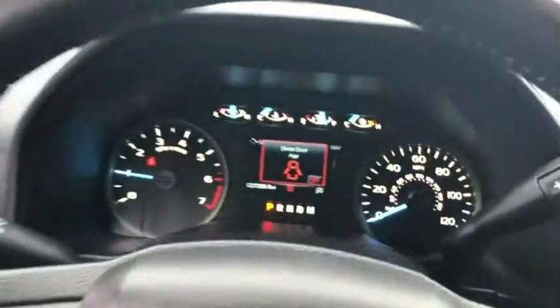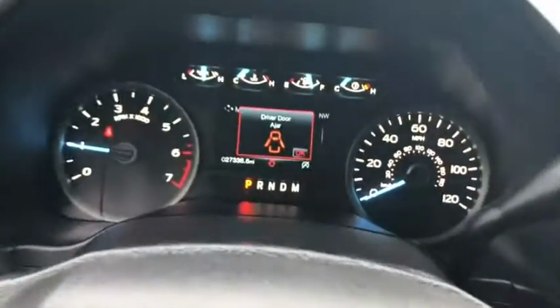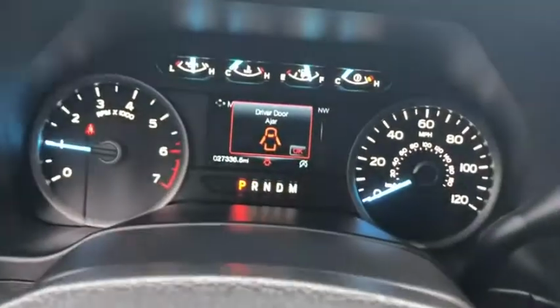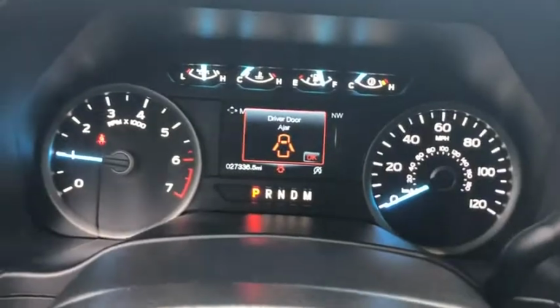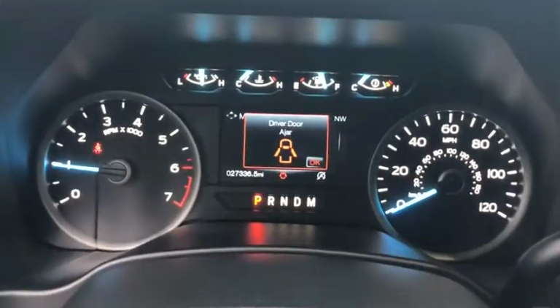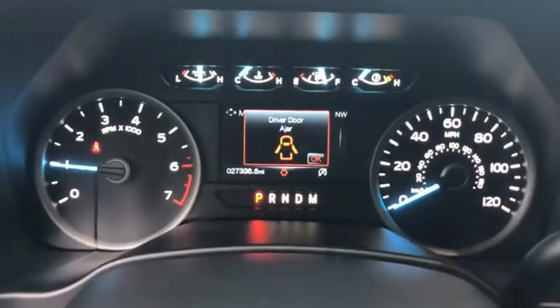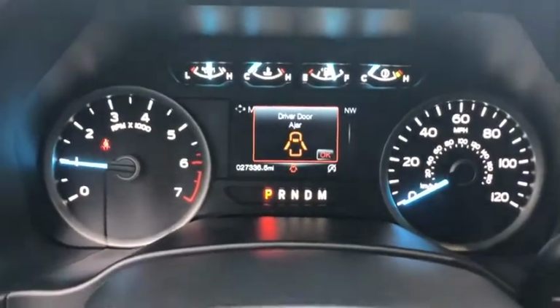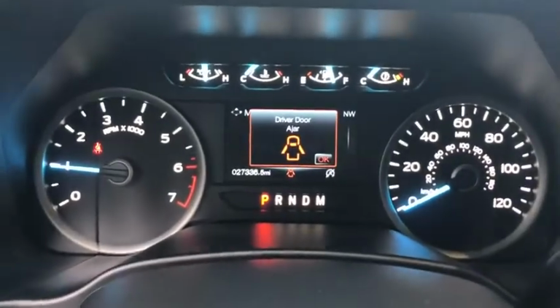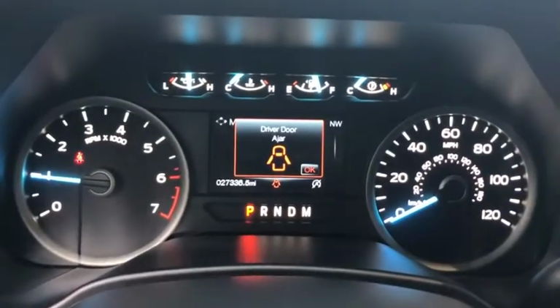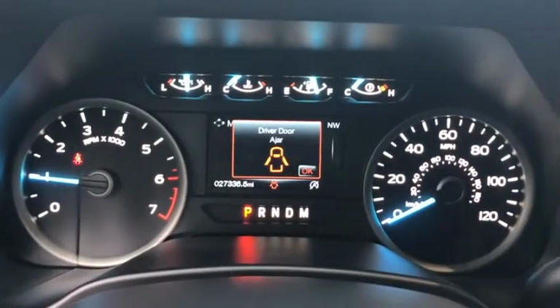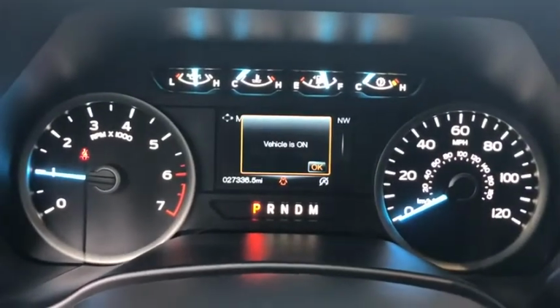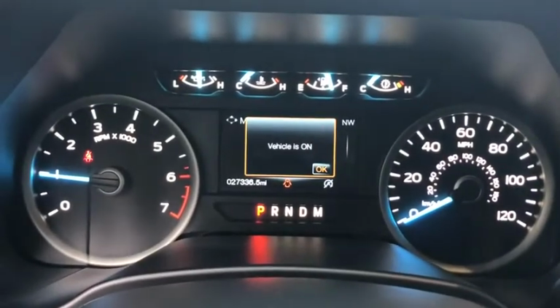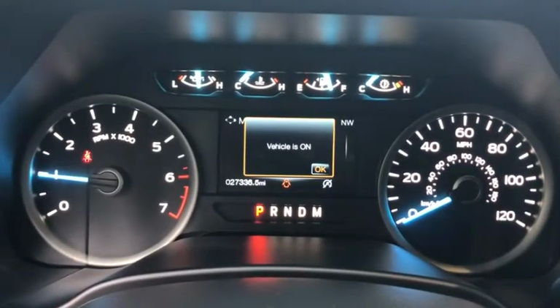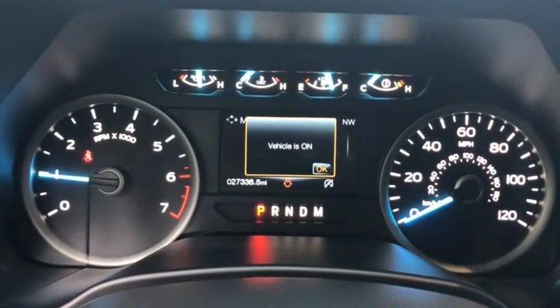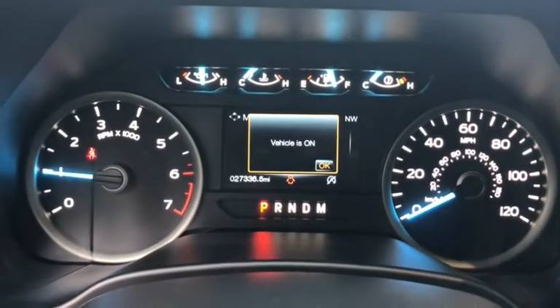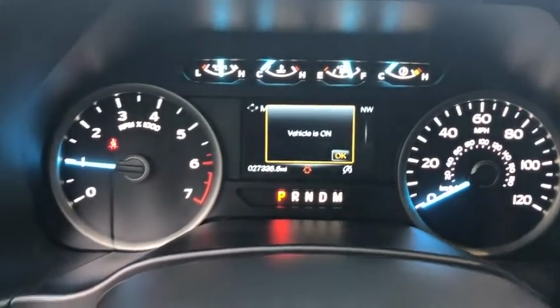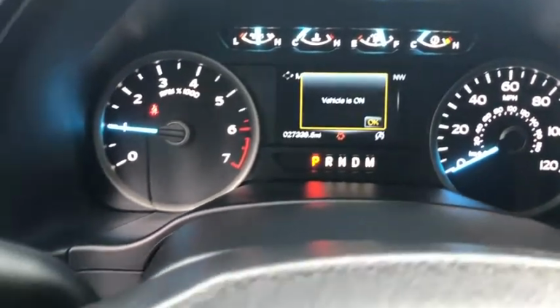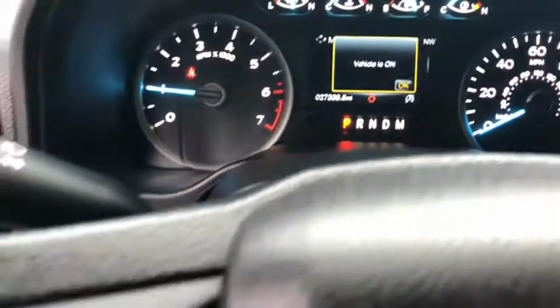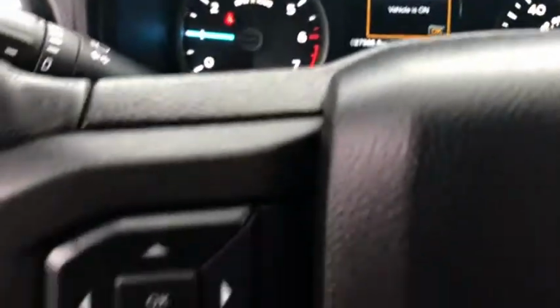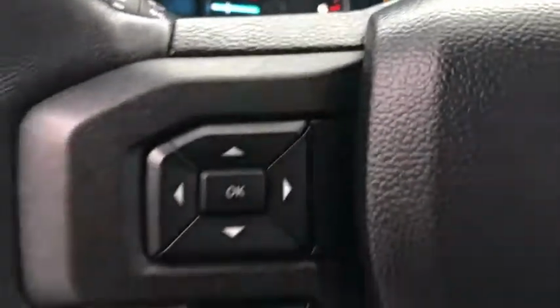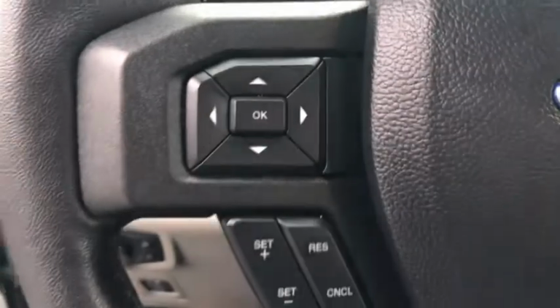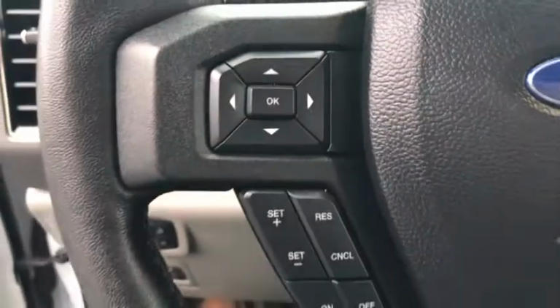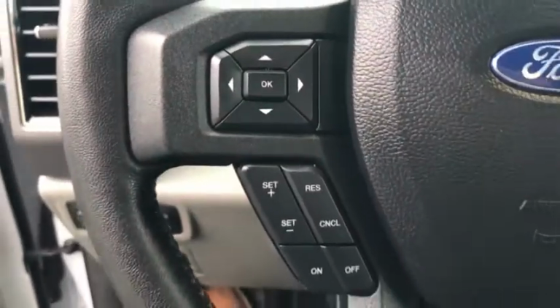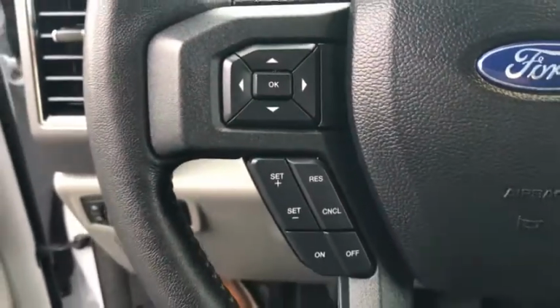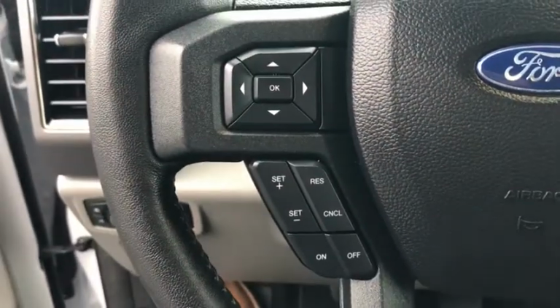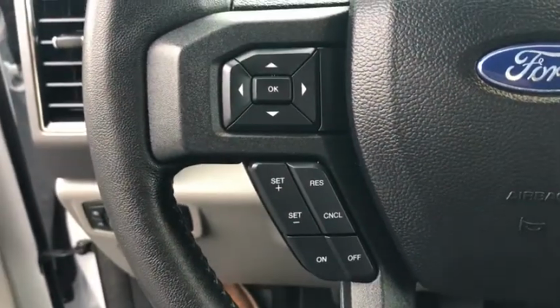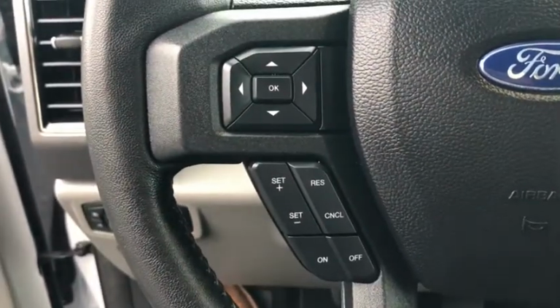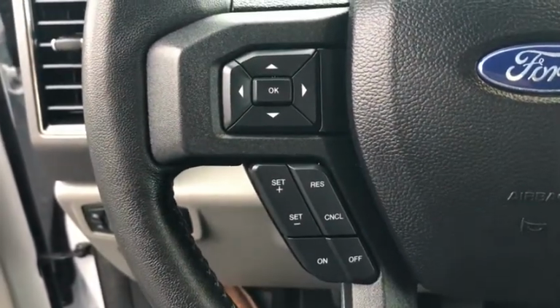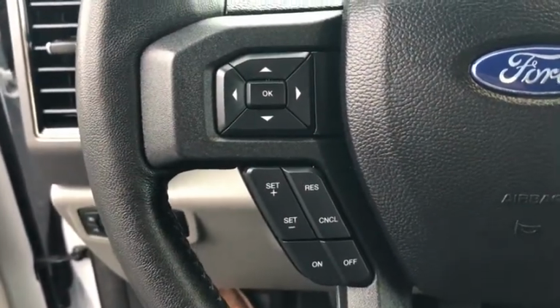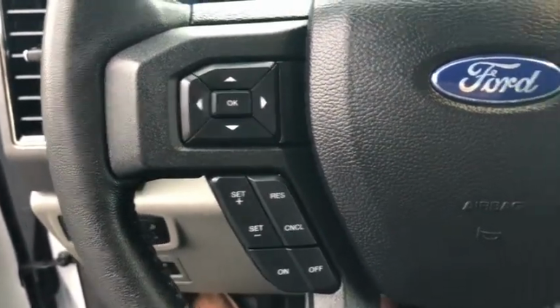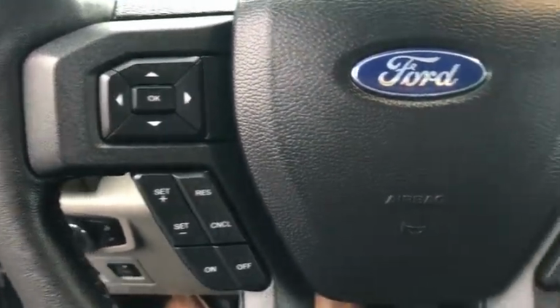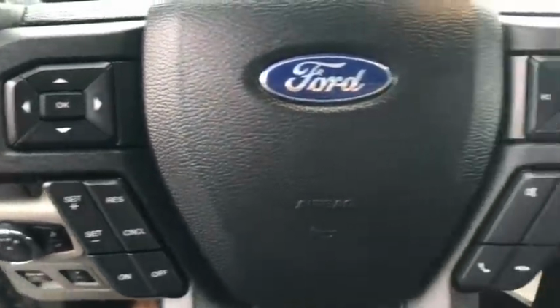CD player. MP3 player. Fog lamps. Power door locks. This vehicle is Carfax certified one owner and qualifies for the Carfax buyback guarantee.